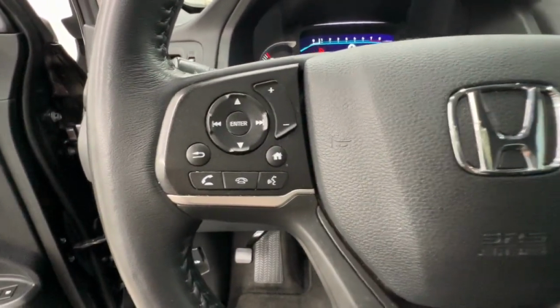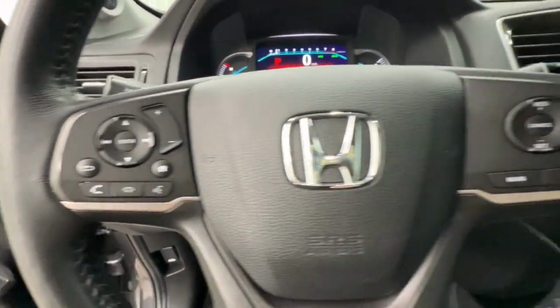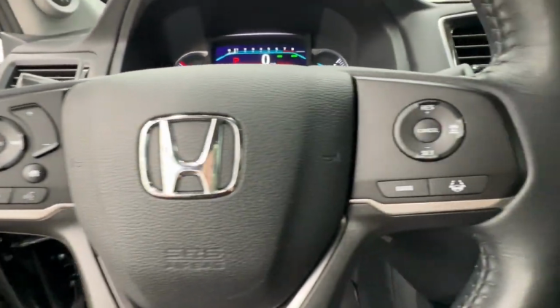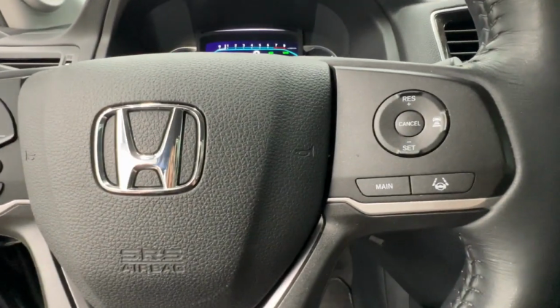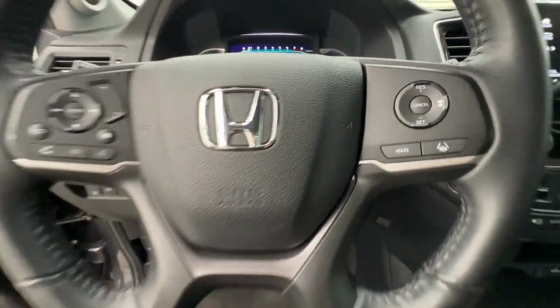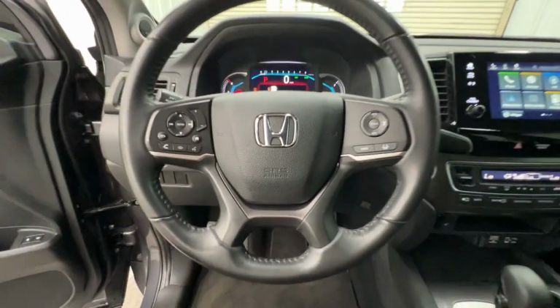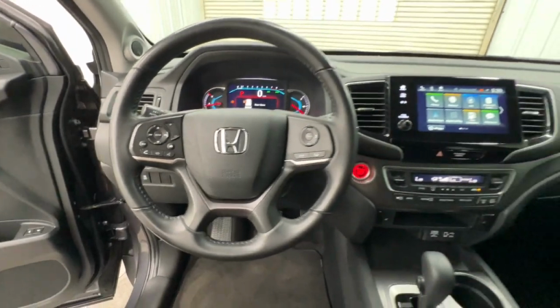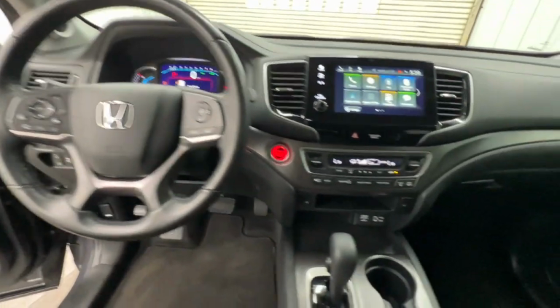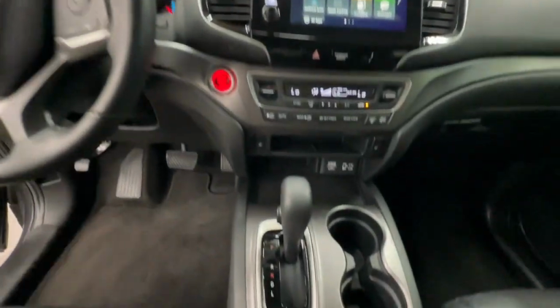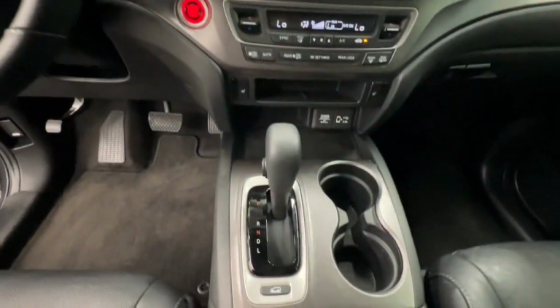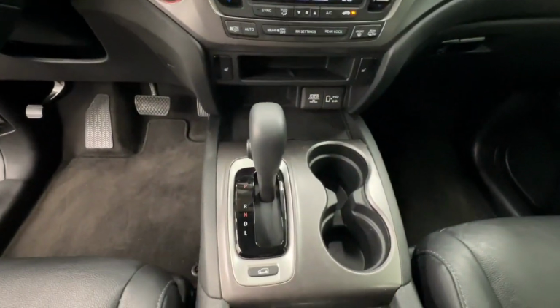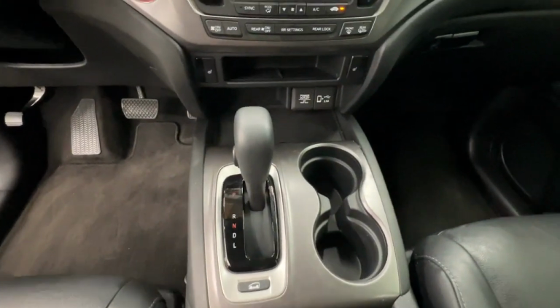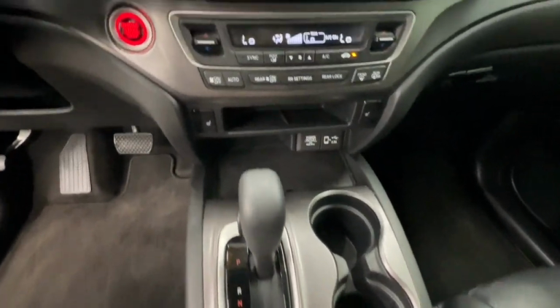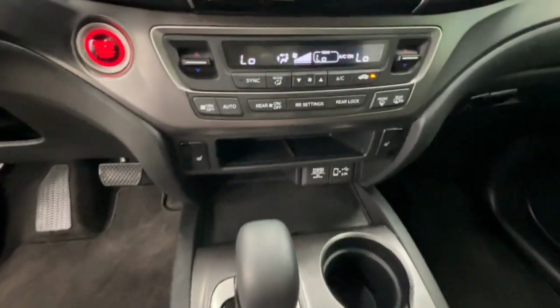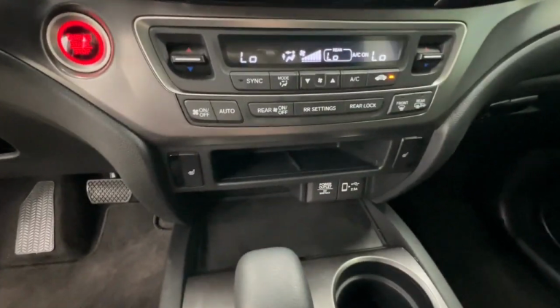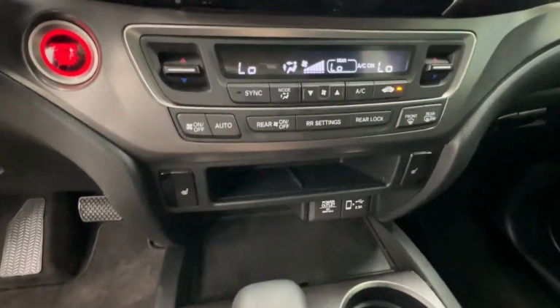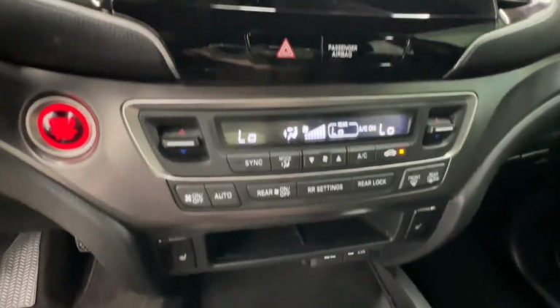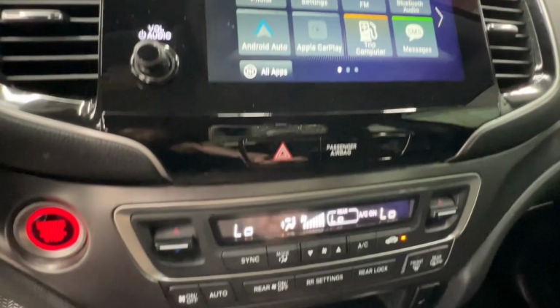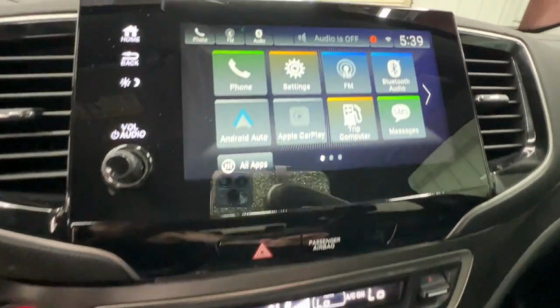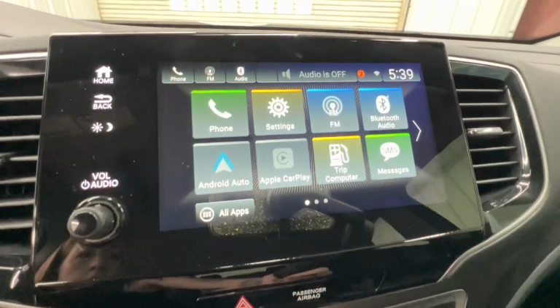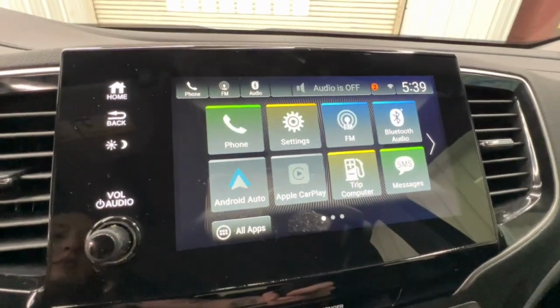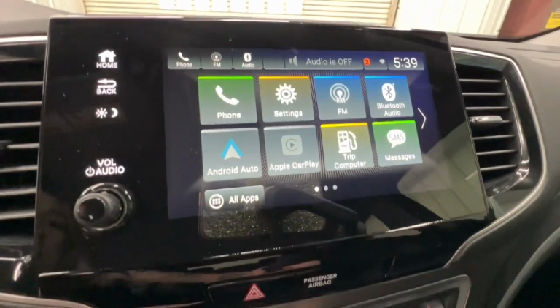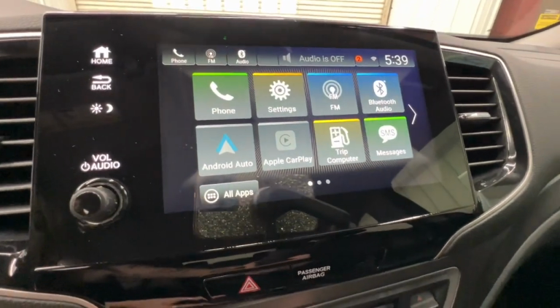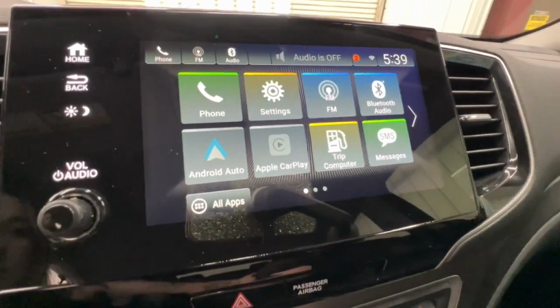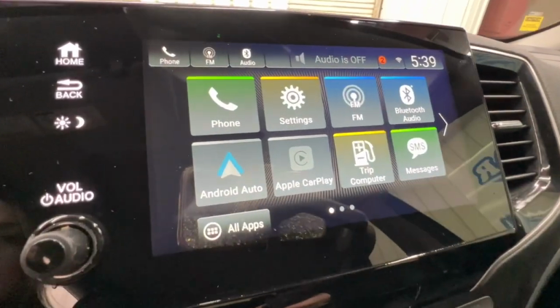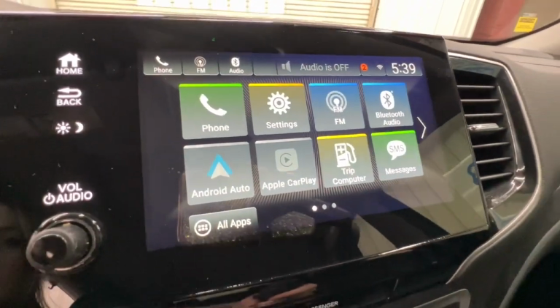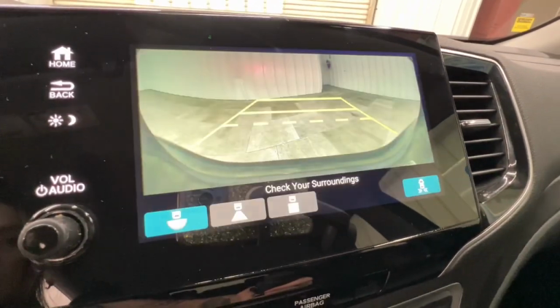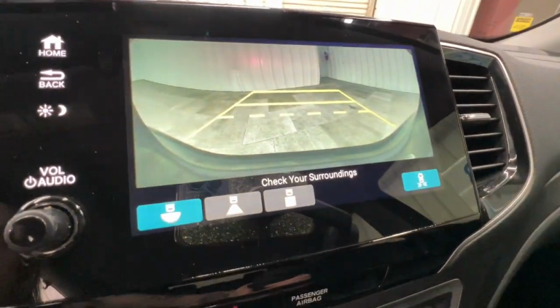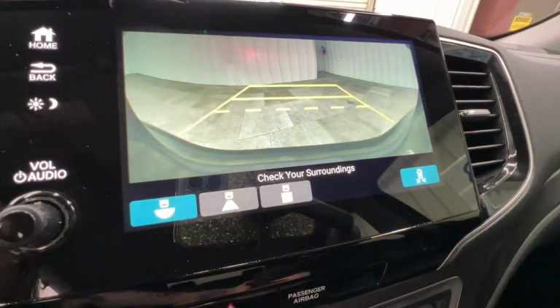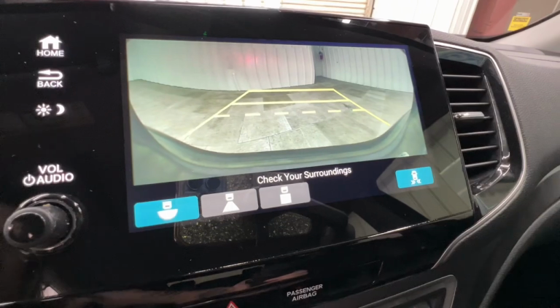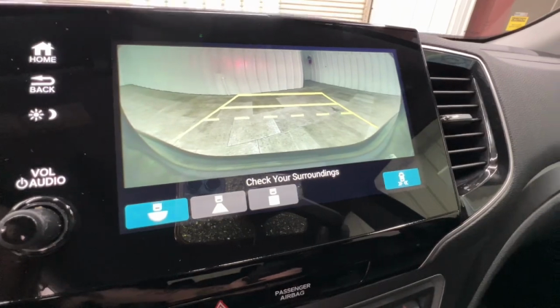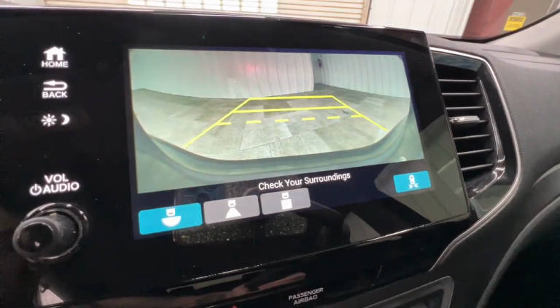Pre-collision system, lane departure warning, all-wheel drive, keyless entry, sun and moonroof, power lift gate, lane keeping assist, remote engine start, adaptive cruise control, keyless start.